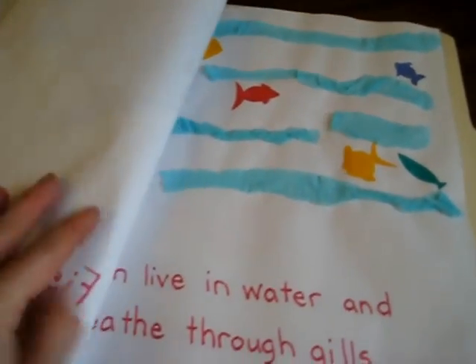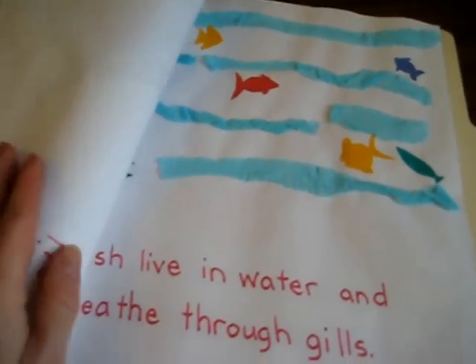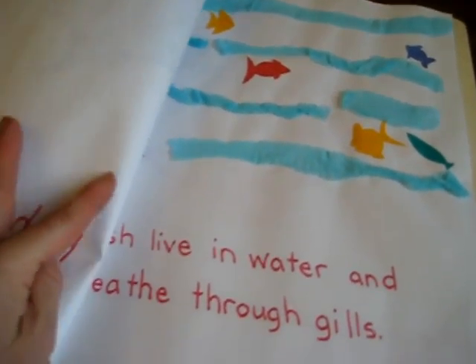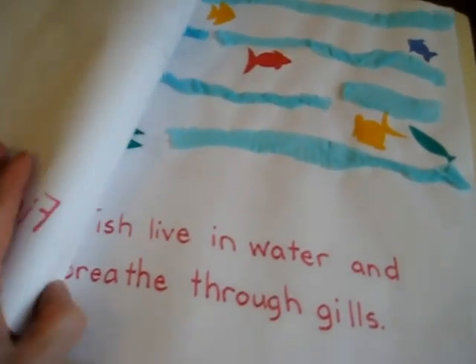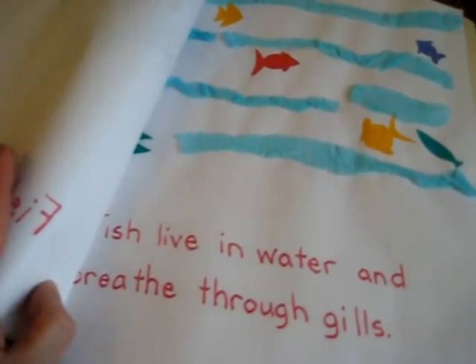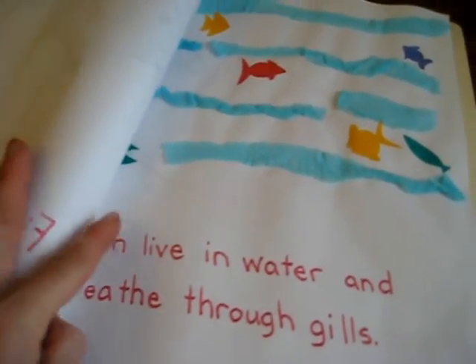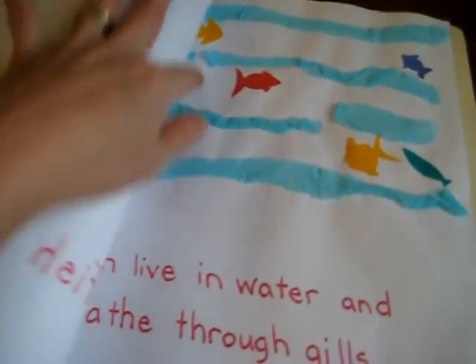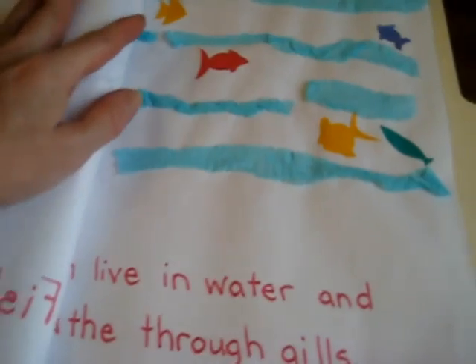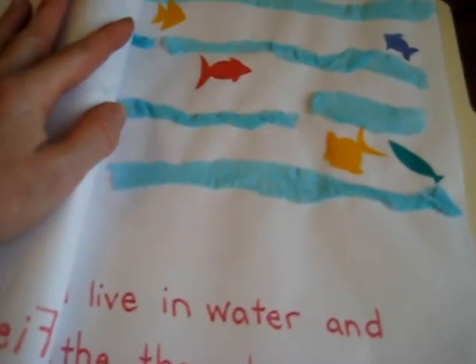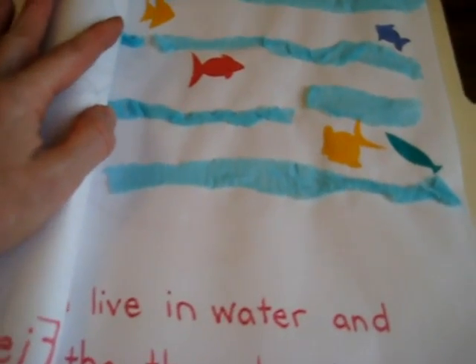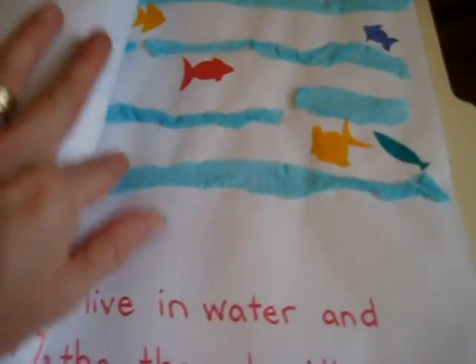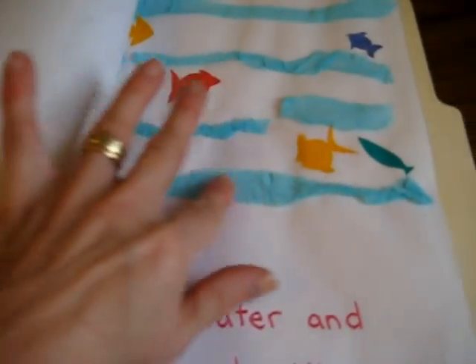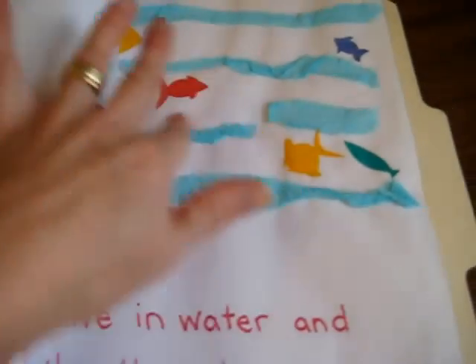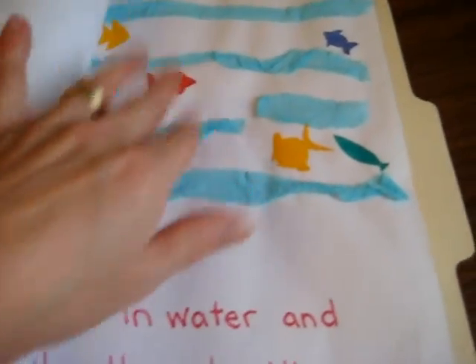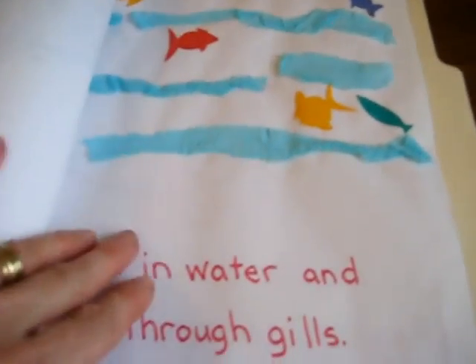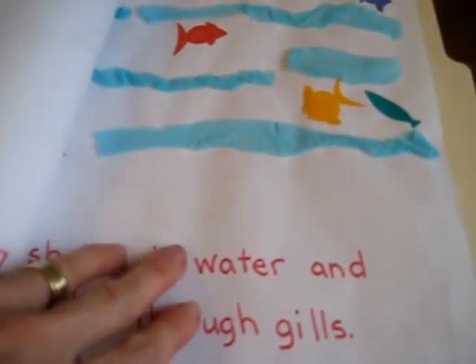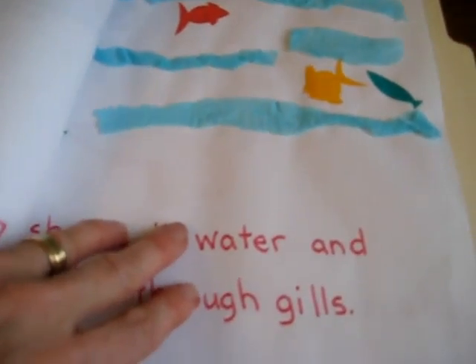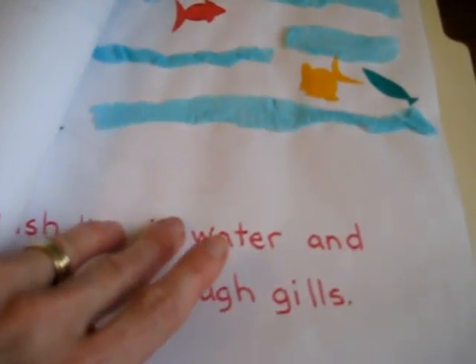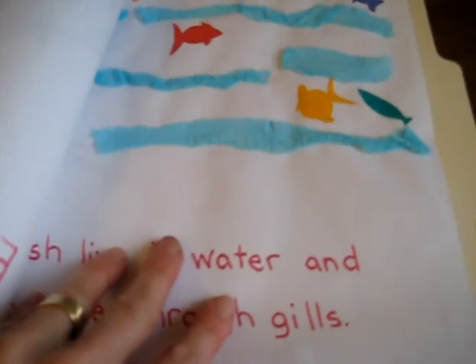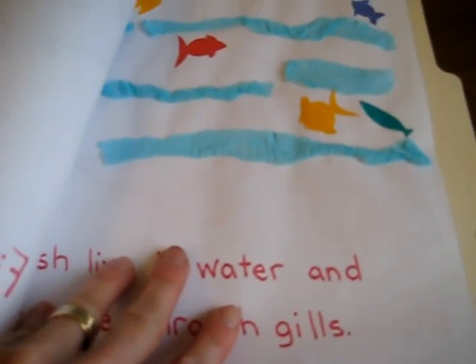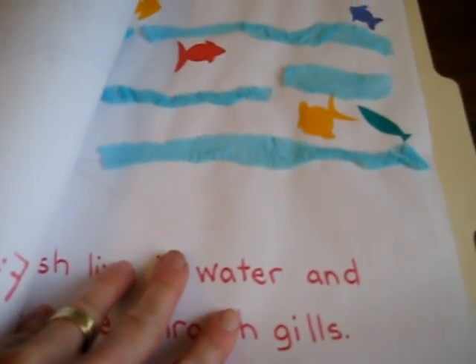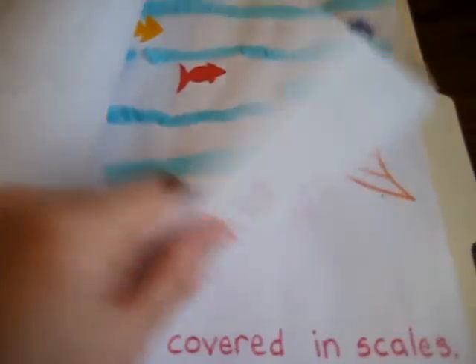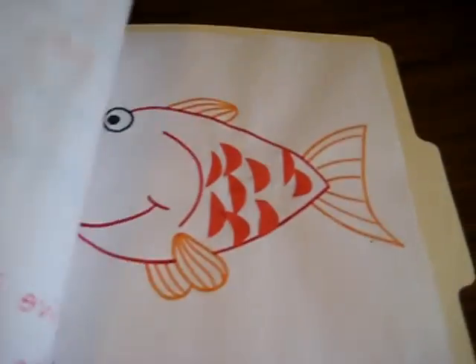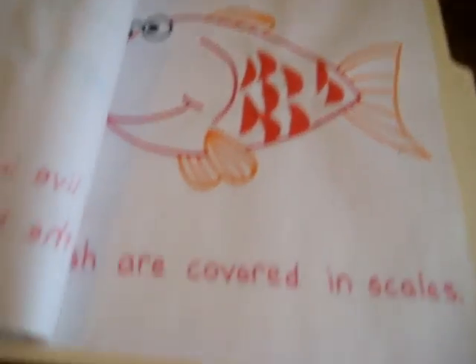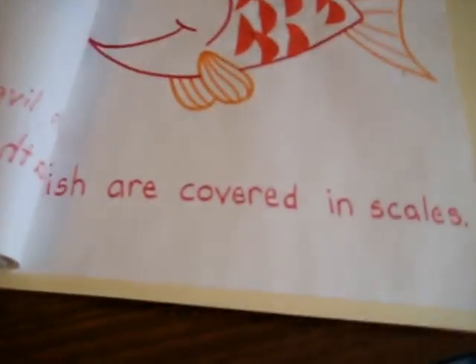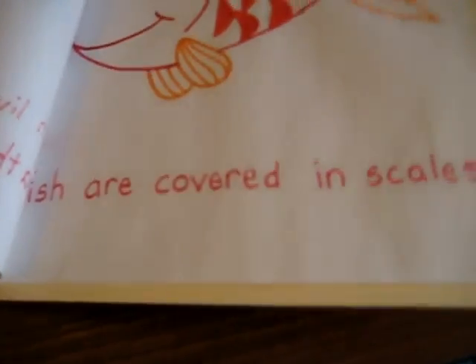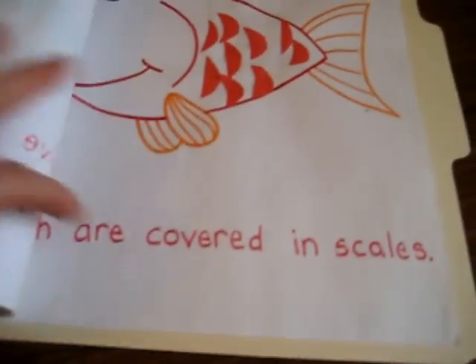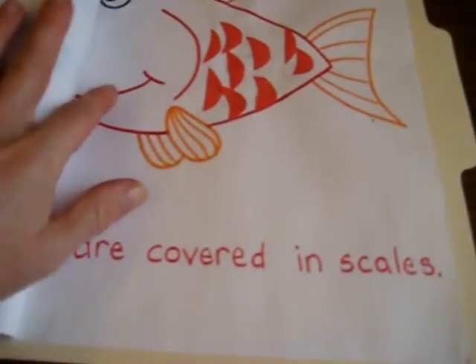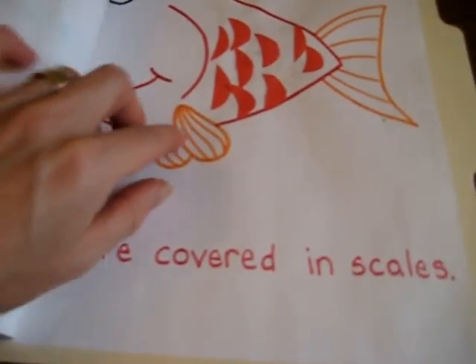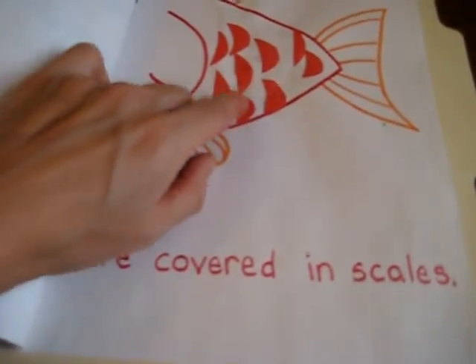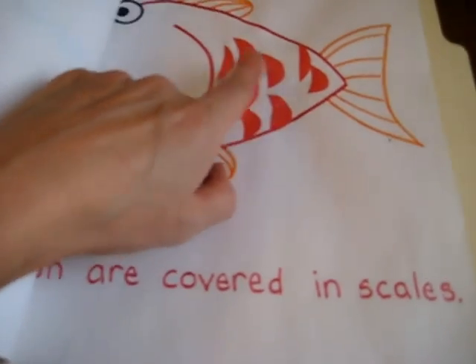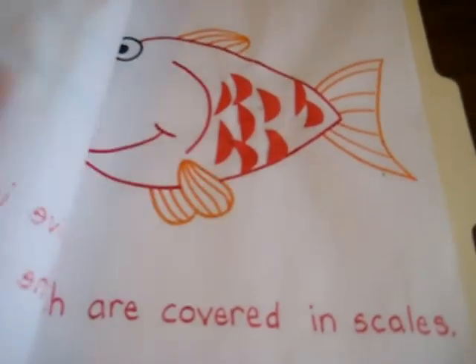Fish live in water and breathe through gills — so here are their little crepe paper water, and they got to glue their fish as well. Fish are covered in scales — they got to glue their little scales.